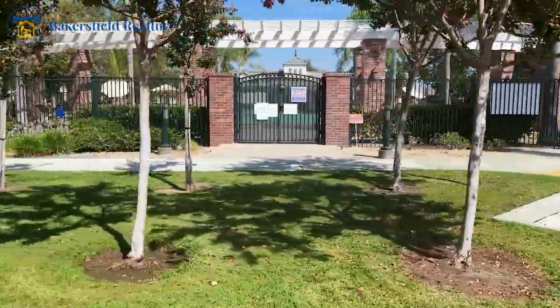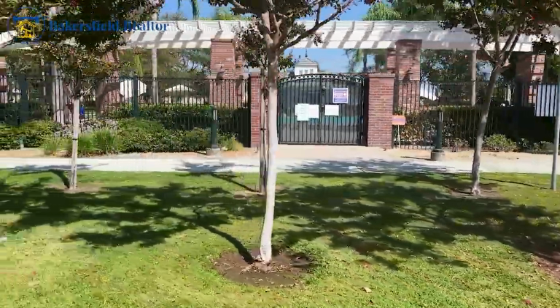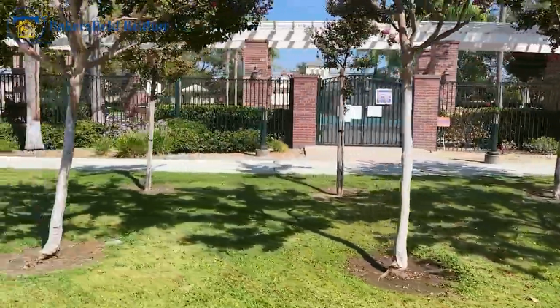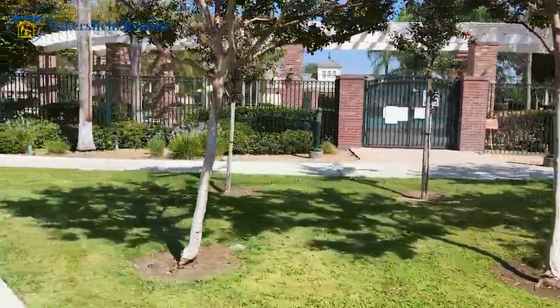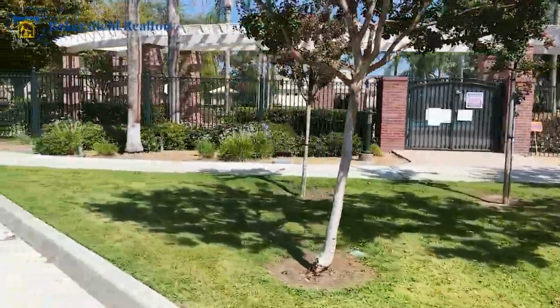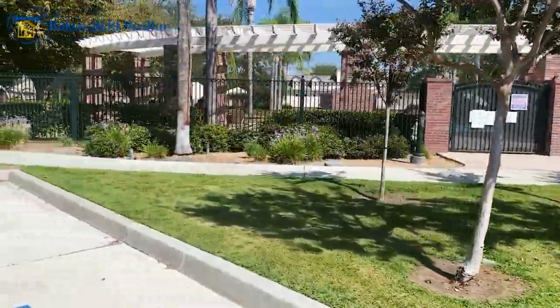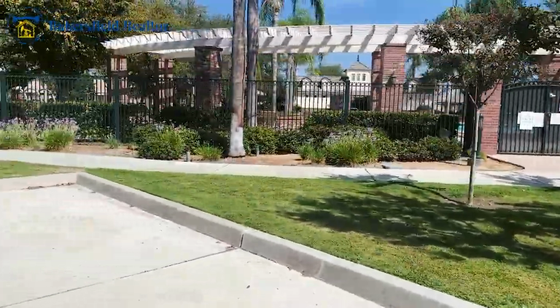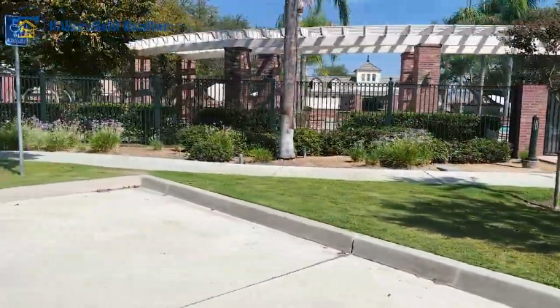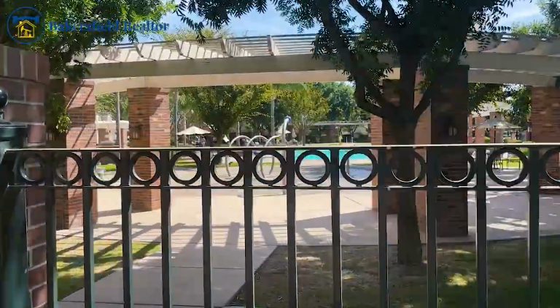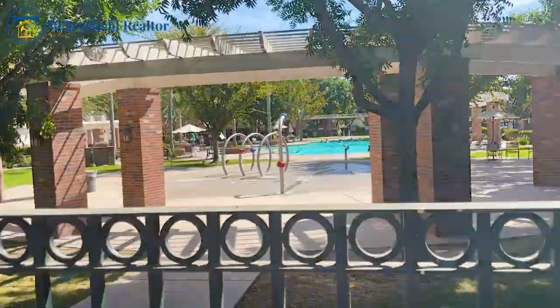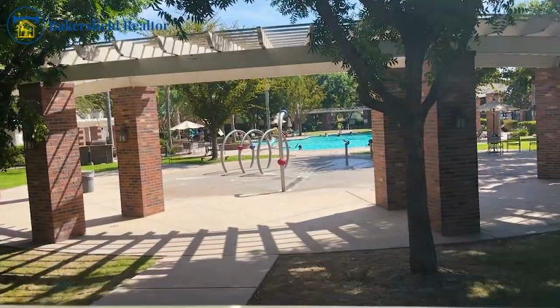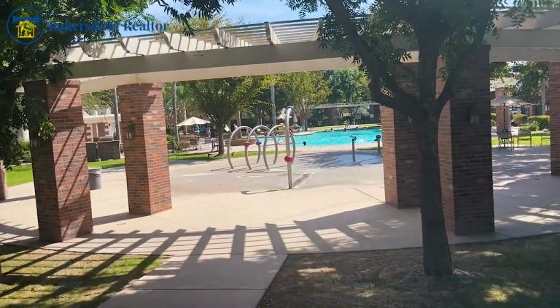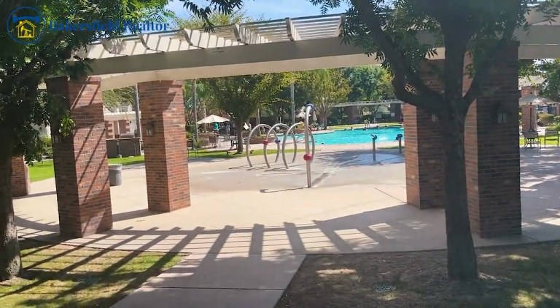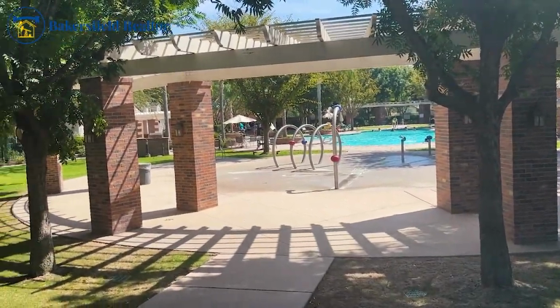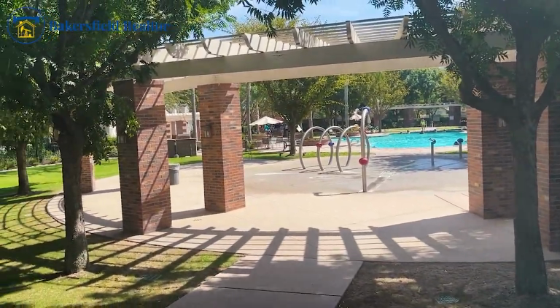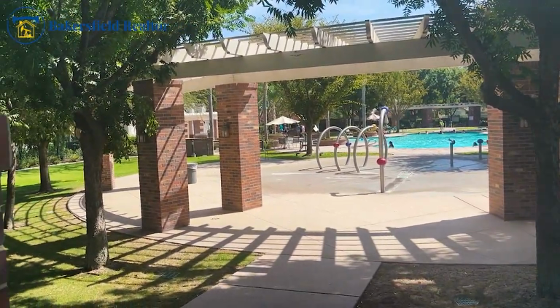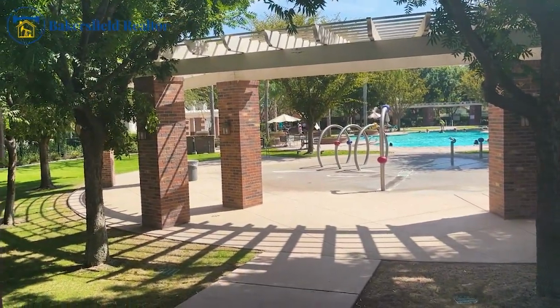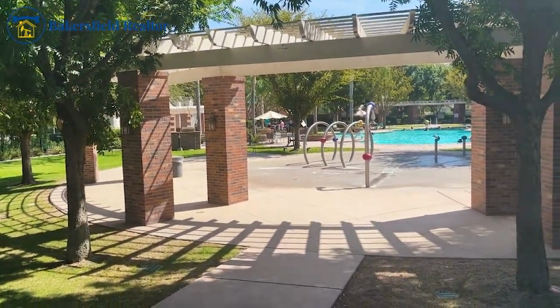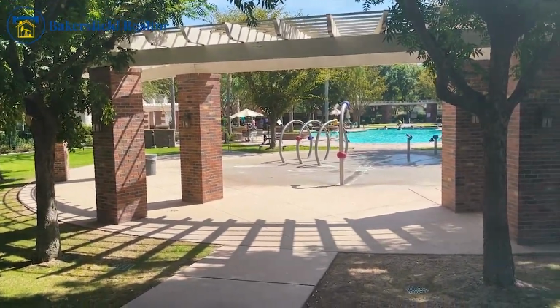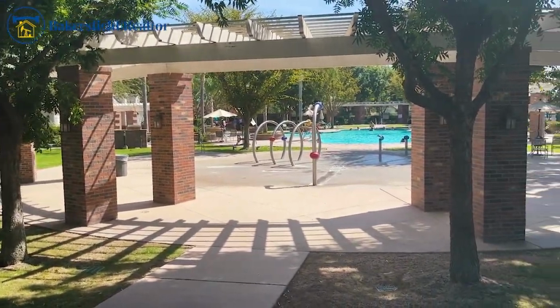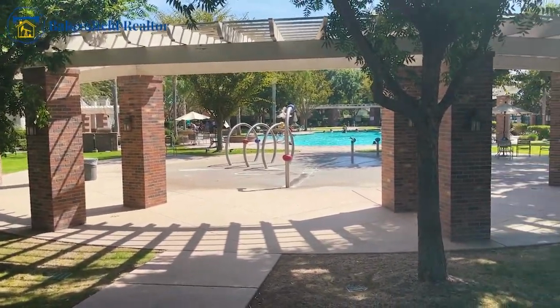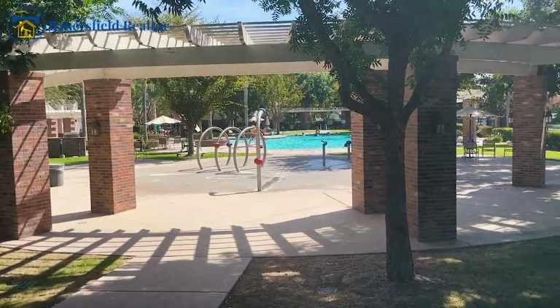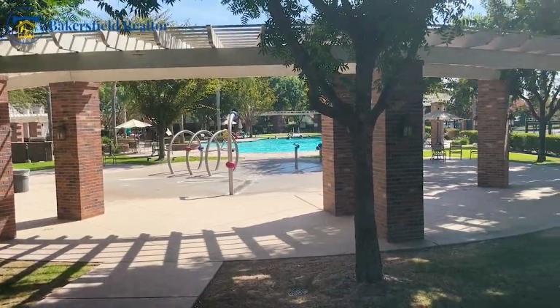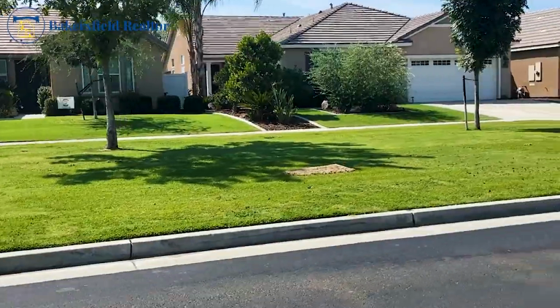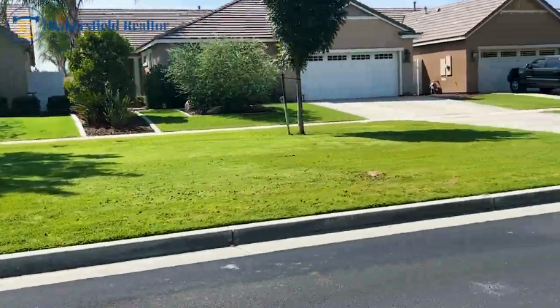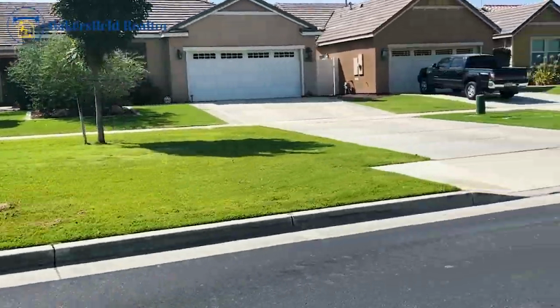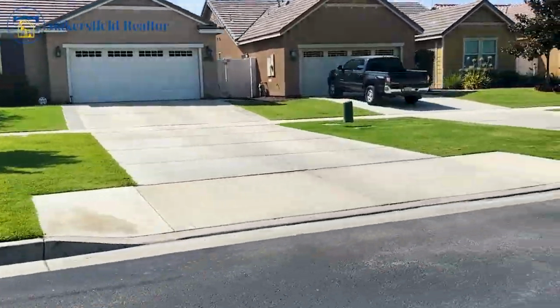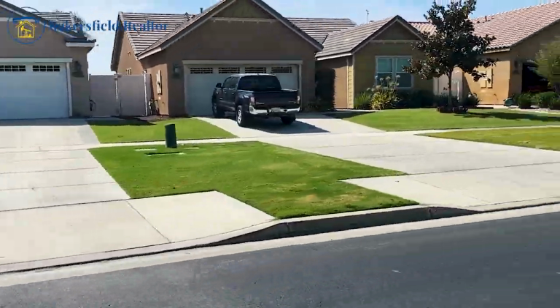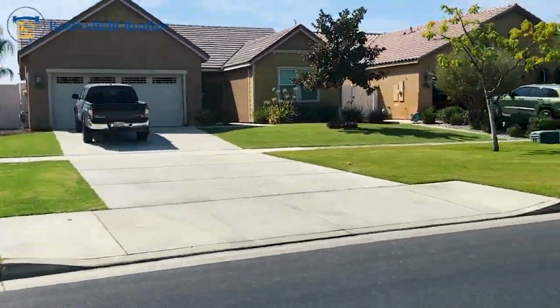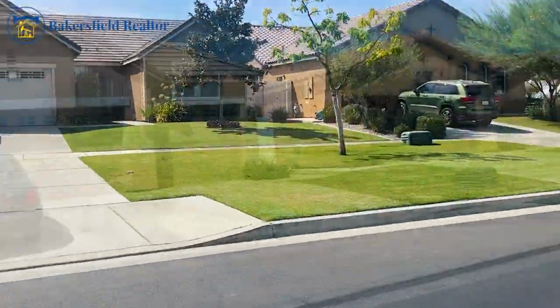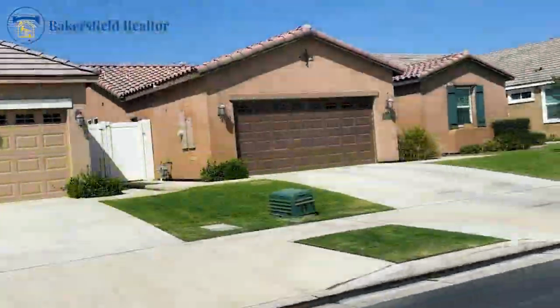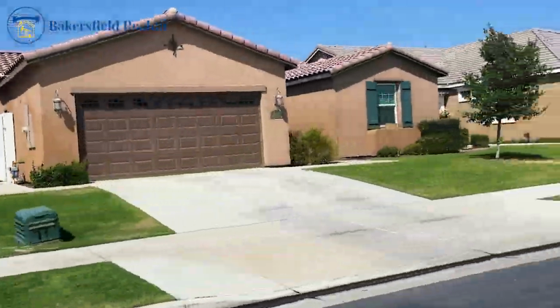With the HOA, you will have a community park, swimming pool, spa, splash area for the kids, barbecue pits, walking paths, and plenty of room for the dogs to do their thing.